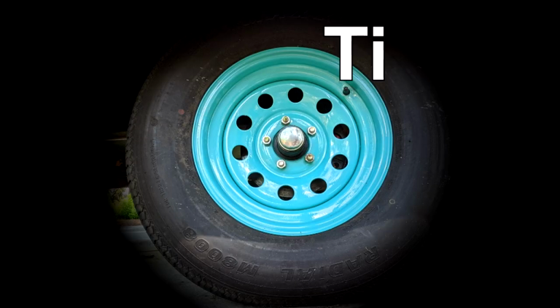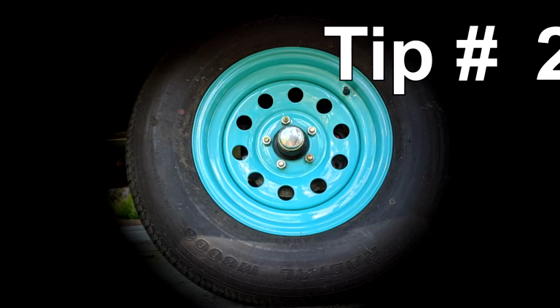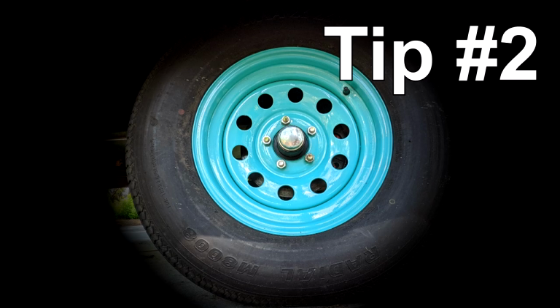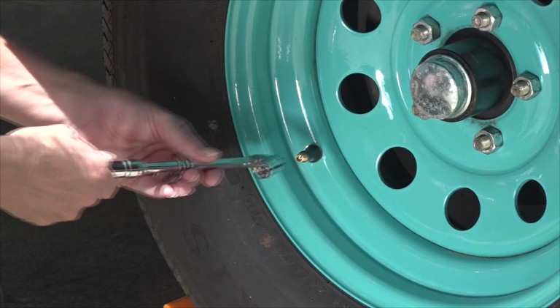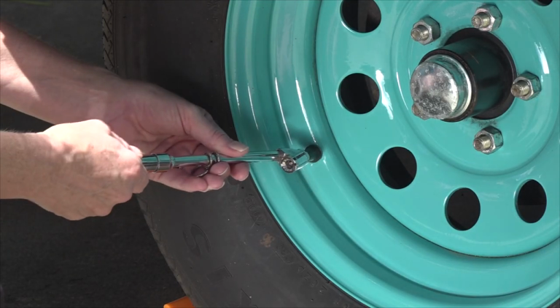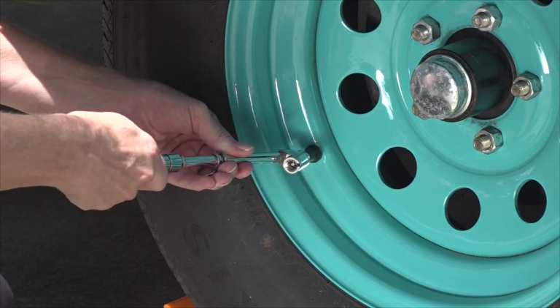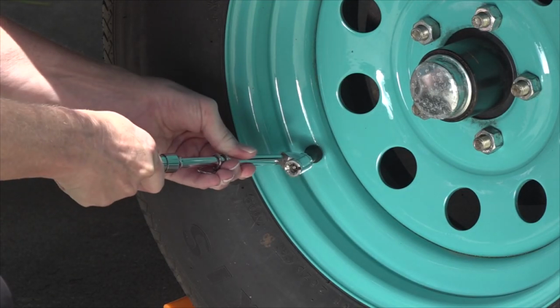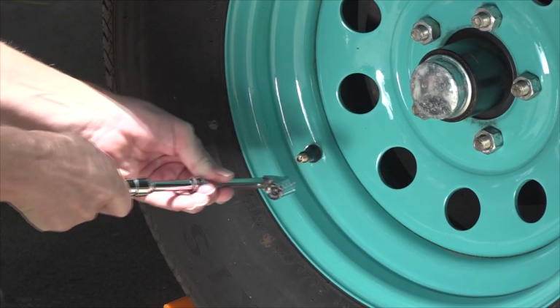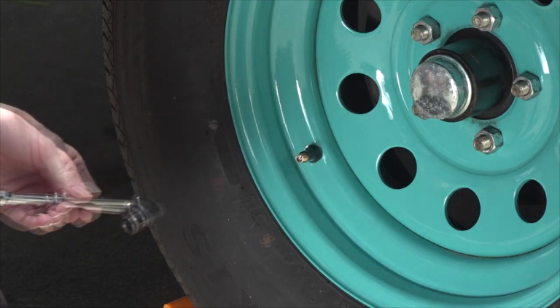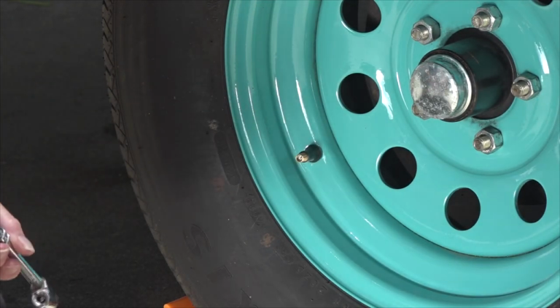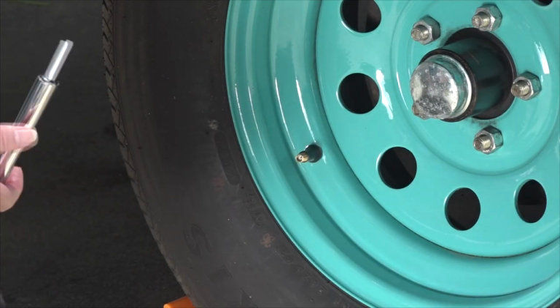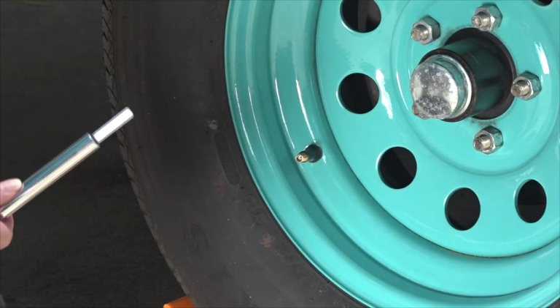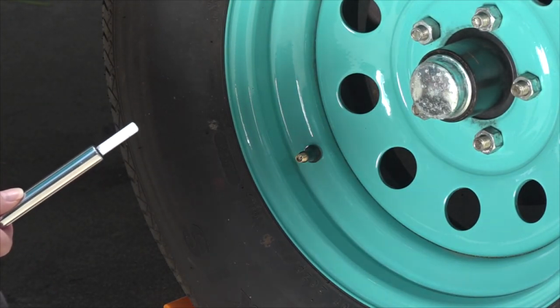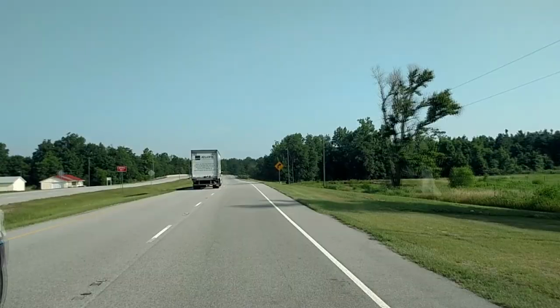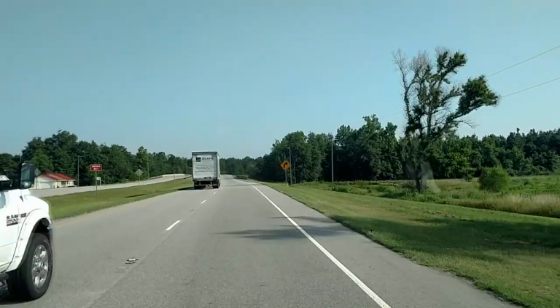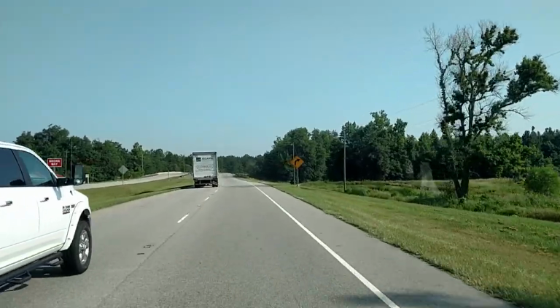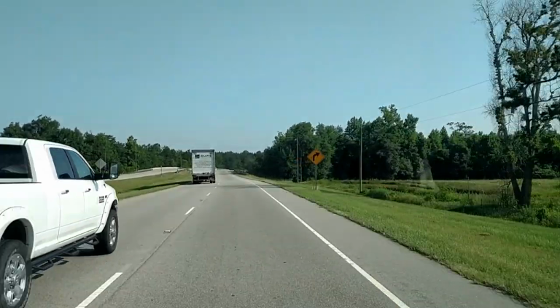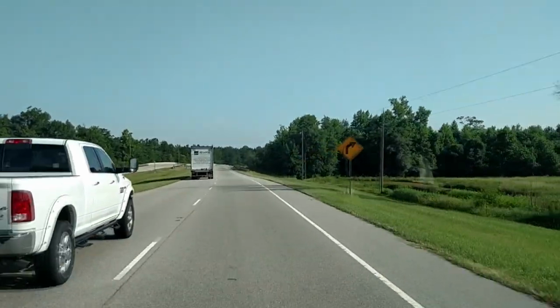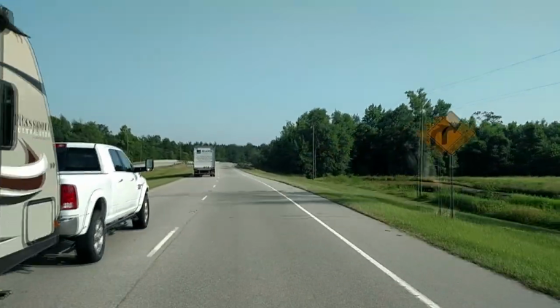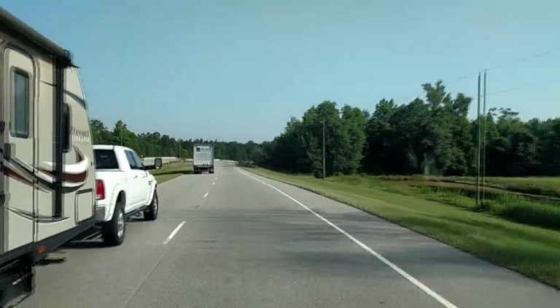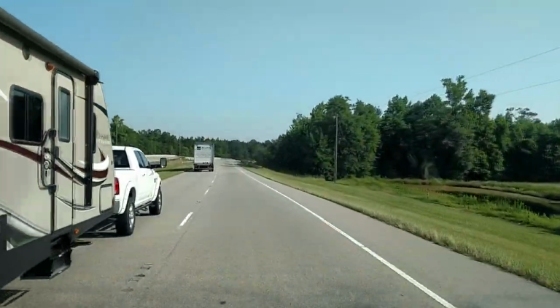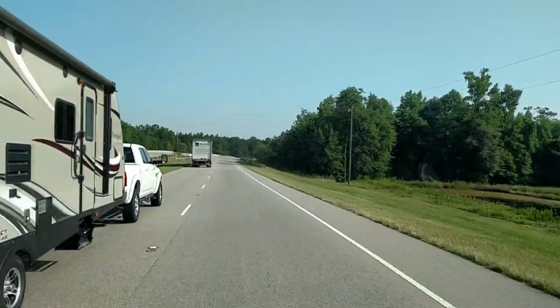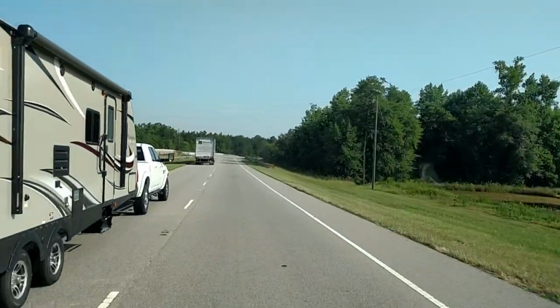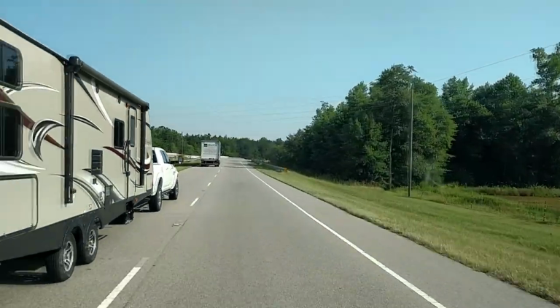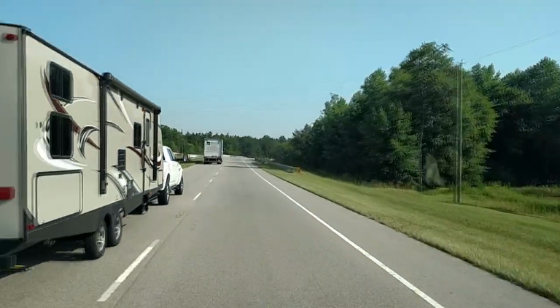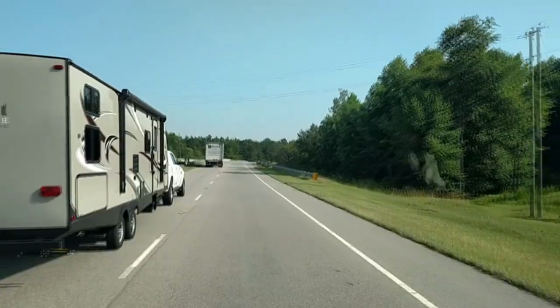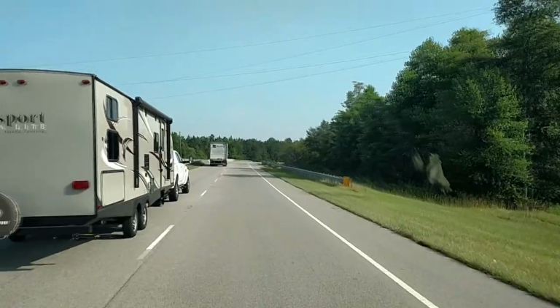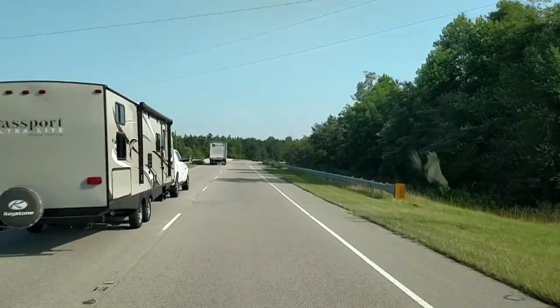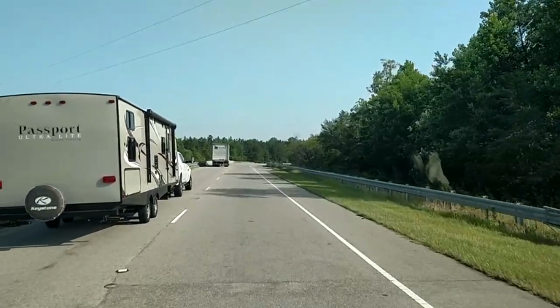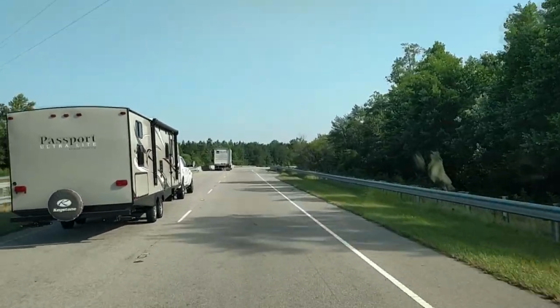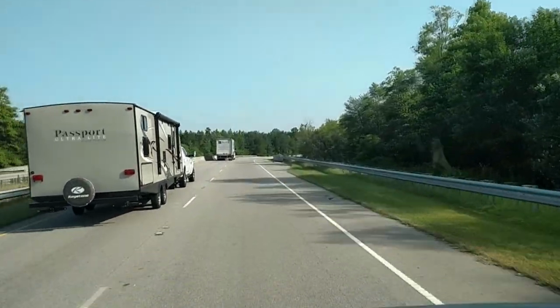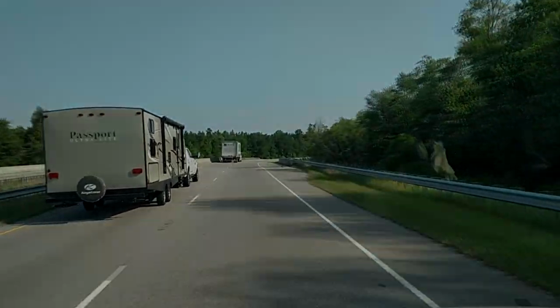Tip number two: you only check tire pressure when the tires are cold, before traveling more than one mile. Hot air expands and gives you a false reading. If the tires are already hot from traveling, wait several hours before checking and adjusting the inflation pressure.